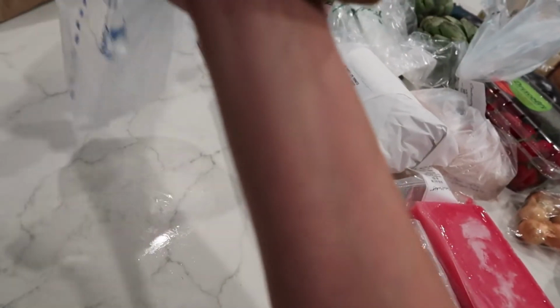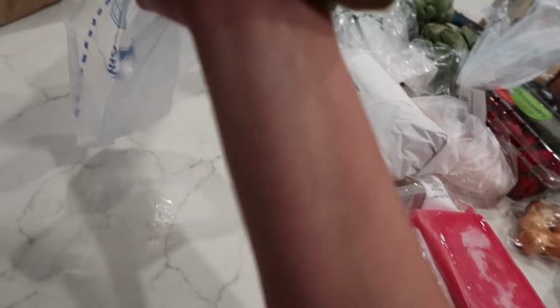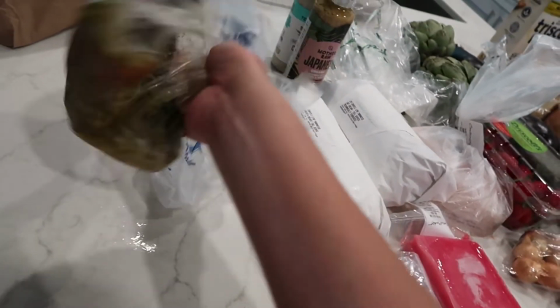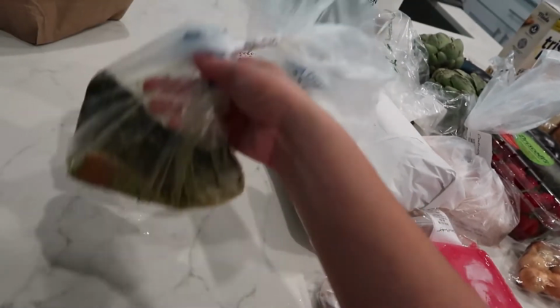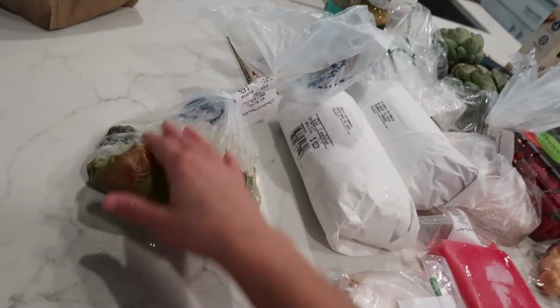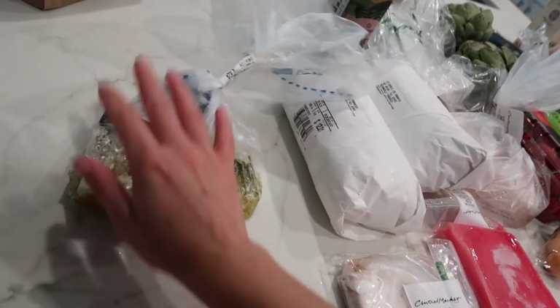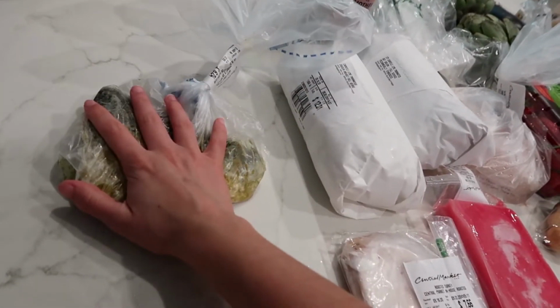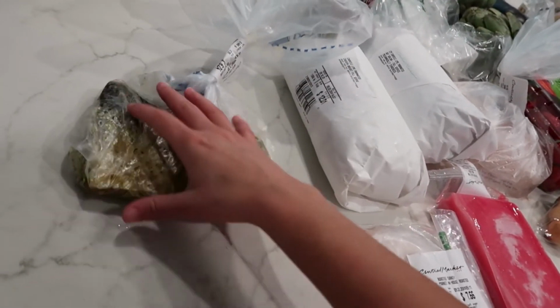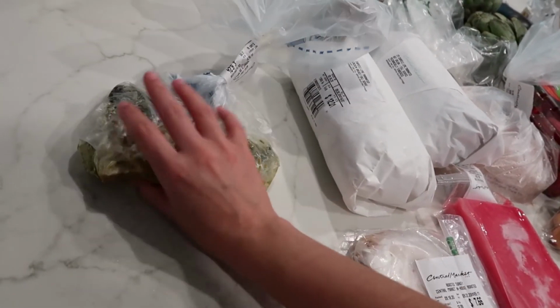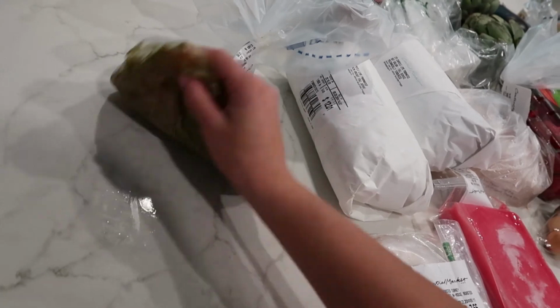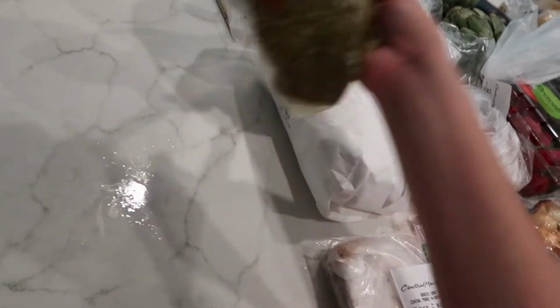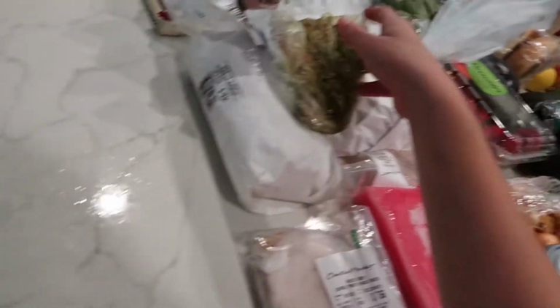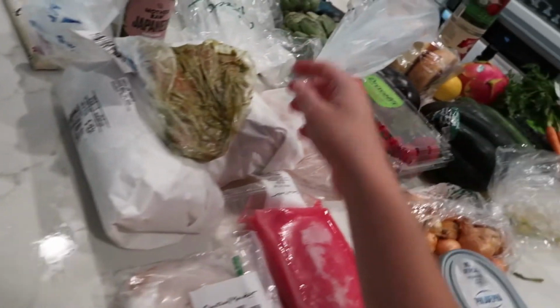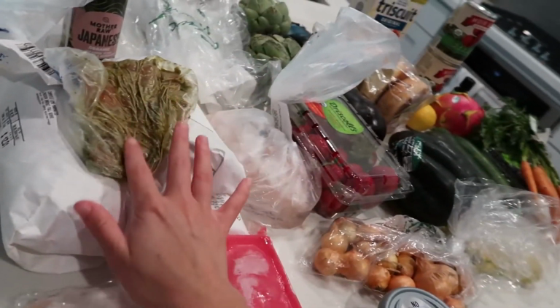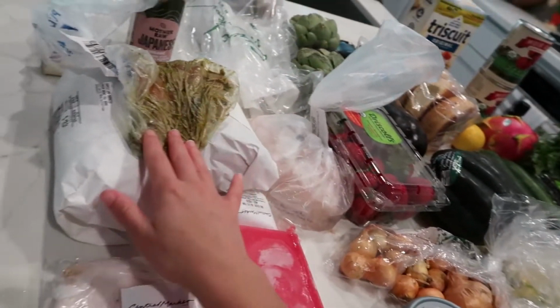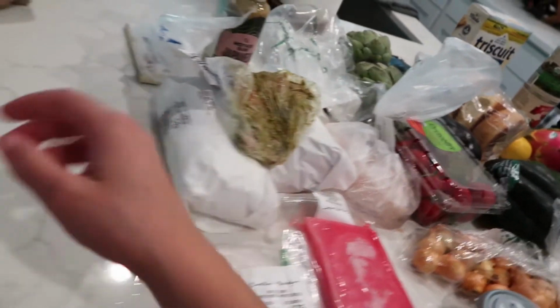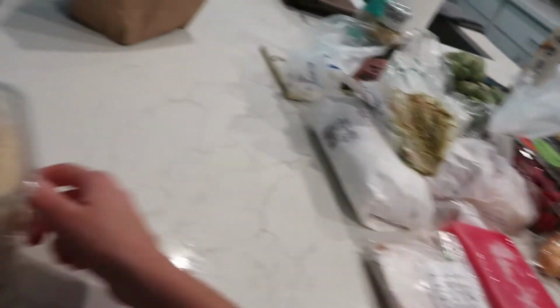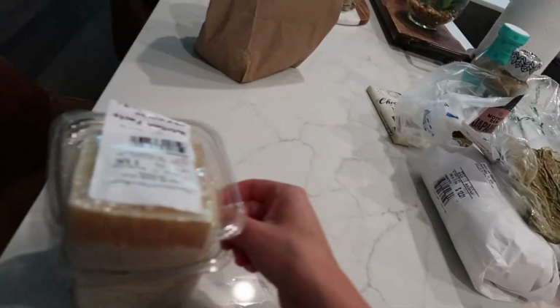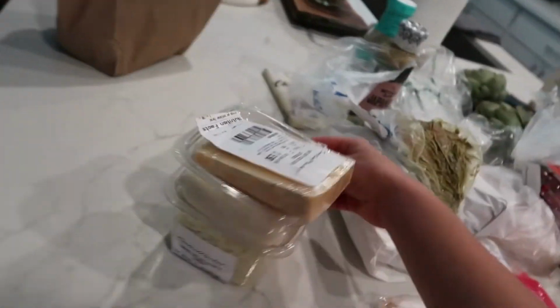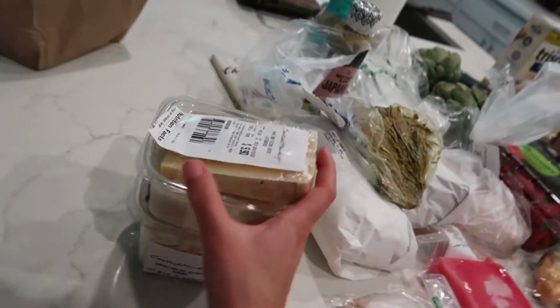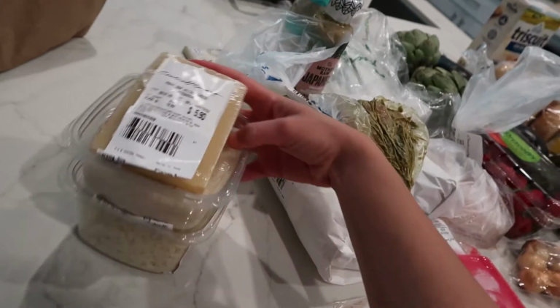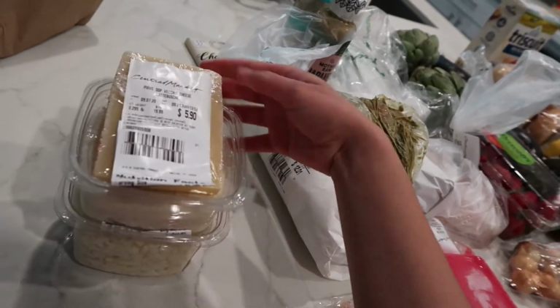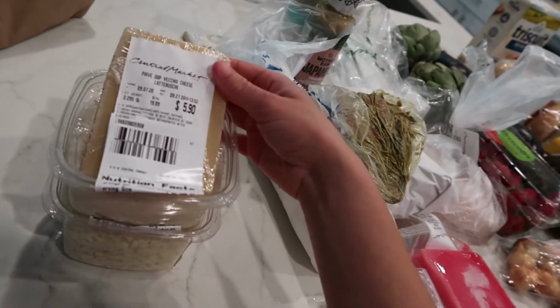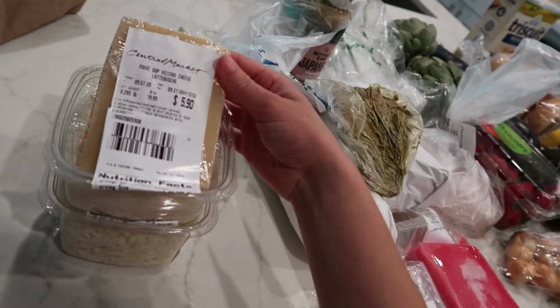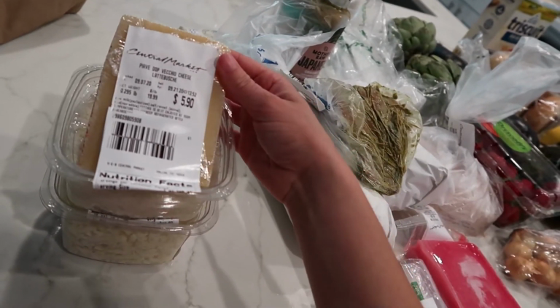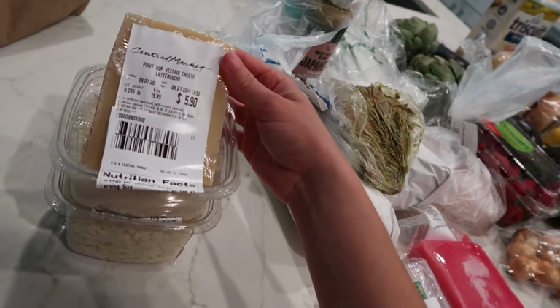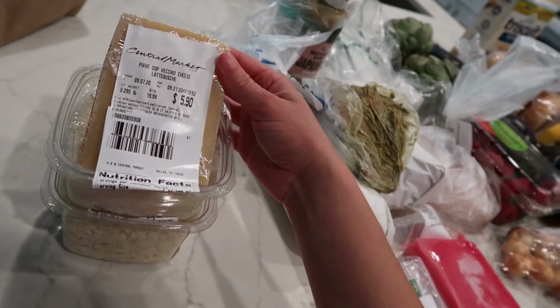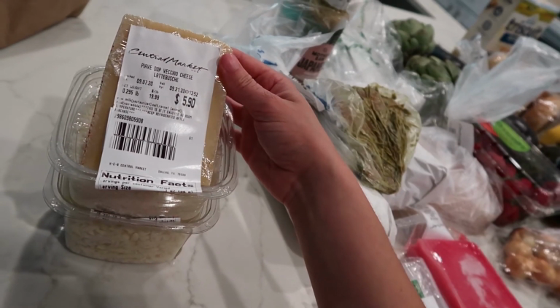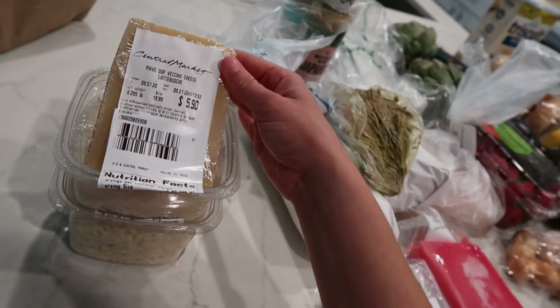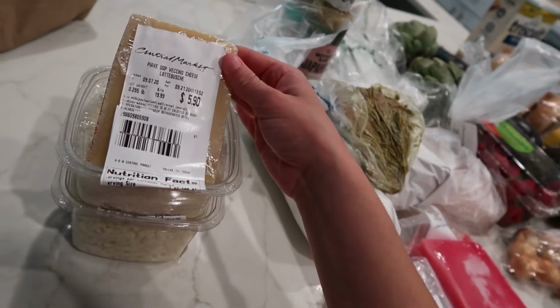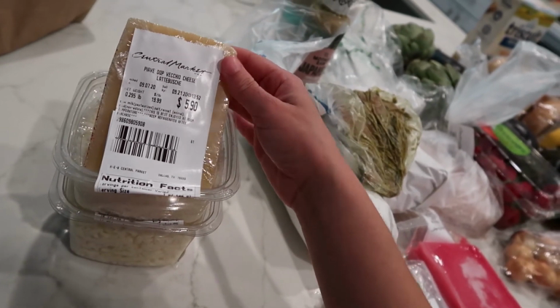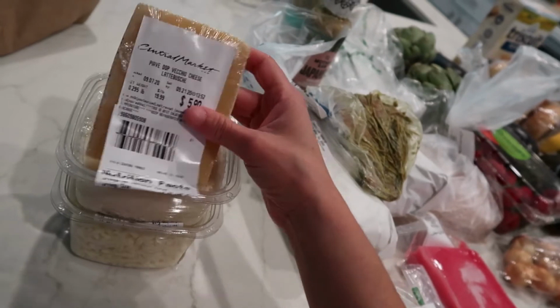I got hatch chili fresh marinated salmon from the seafood counter — it smells so good. I'm going to freeze this and eat it sometime this week.